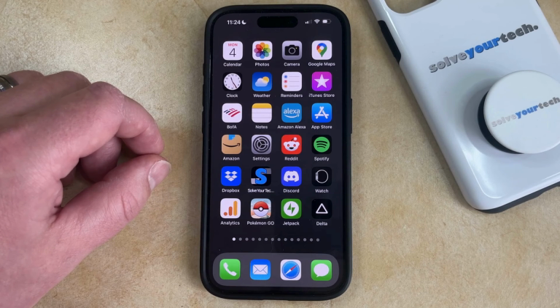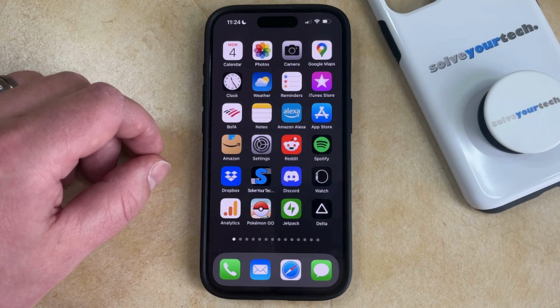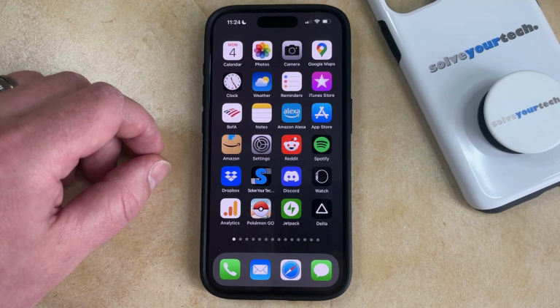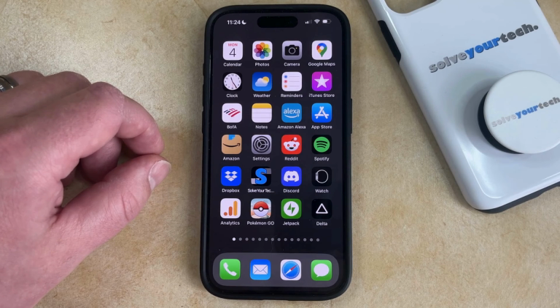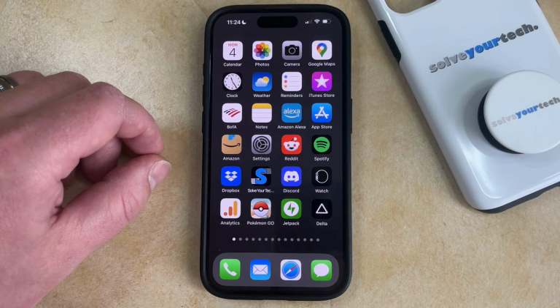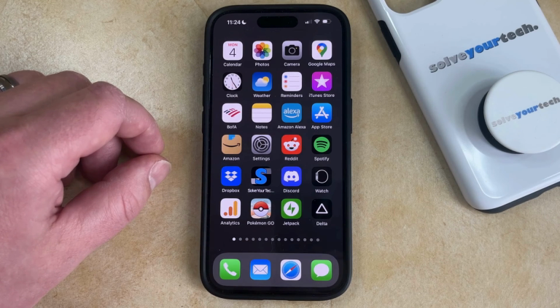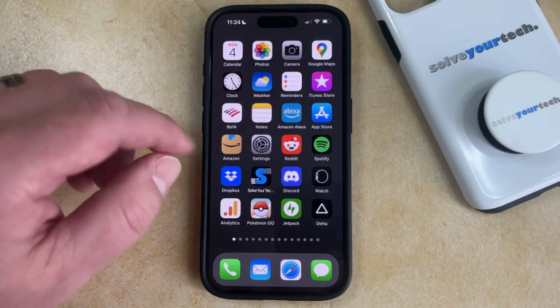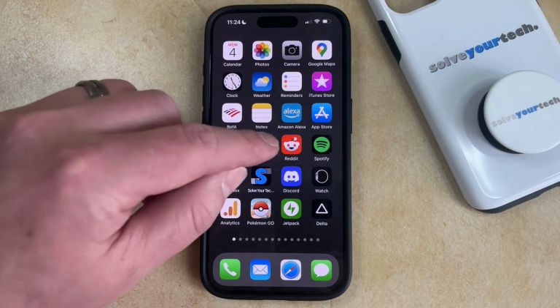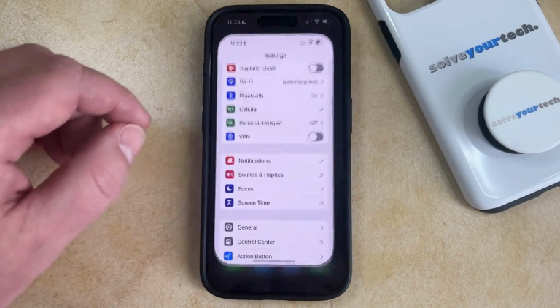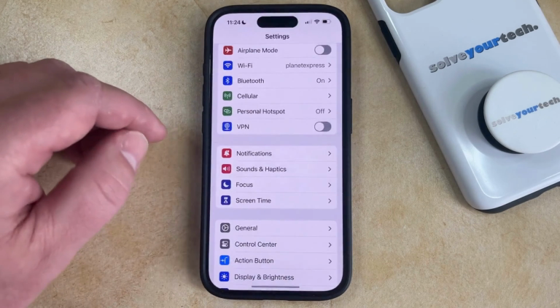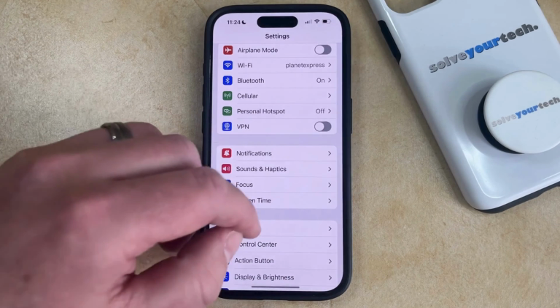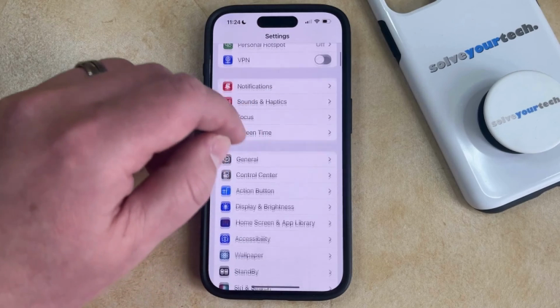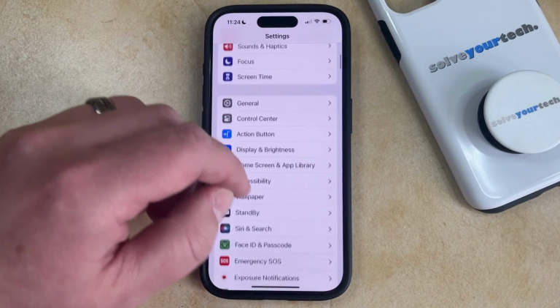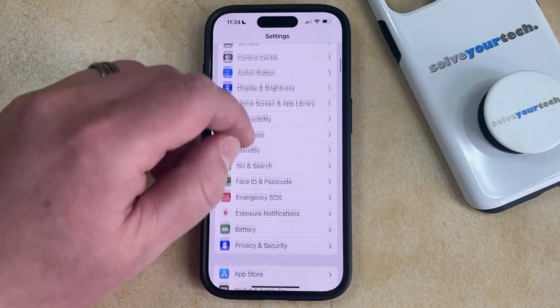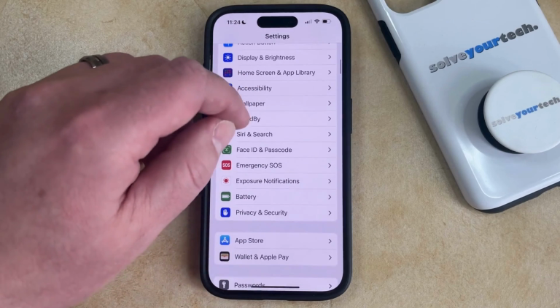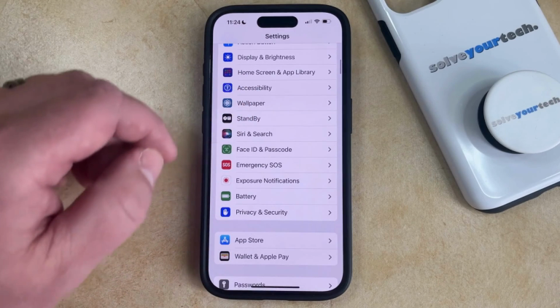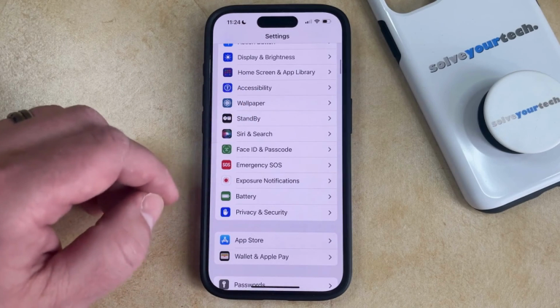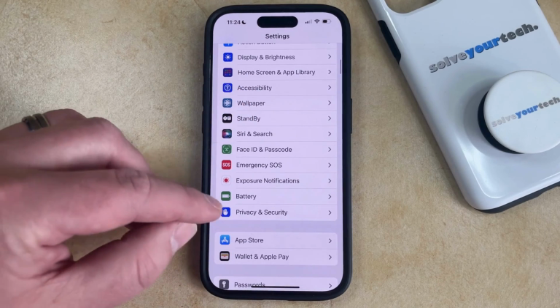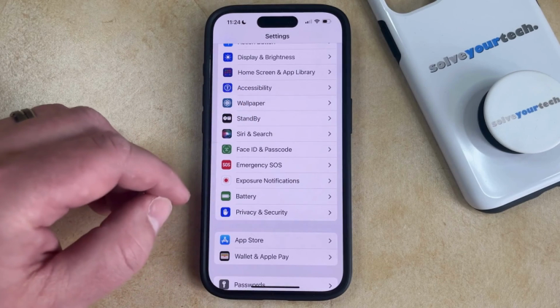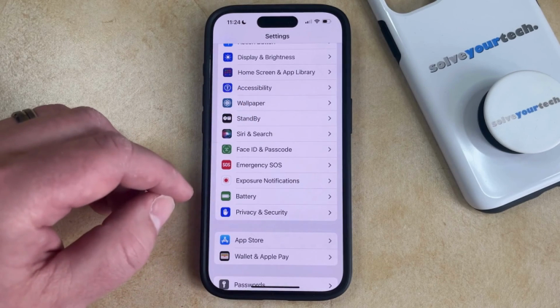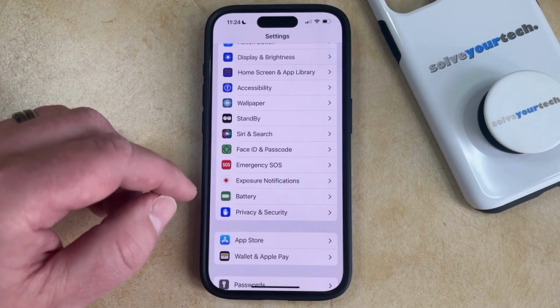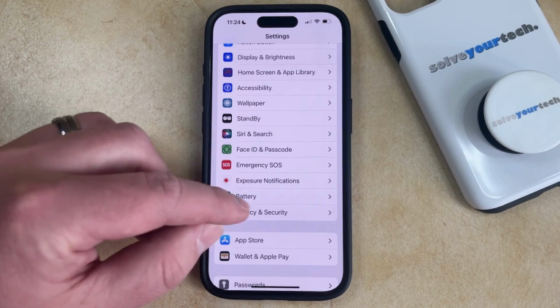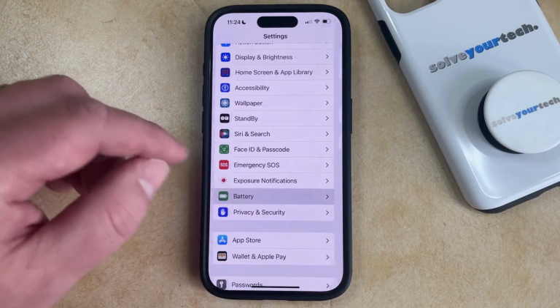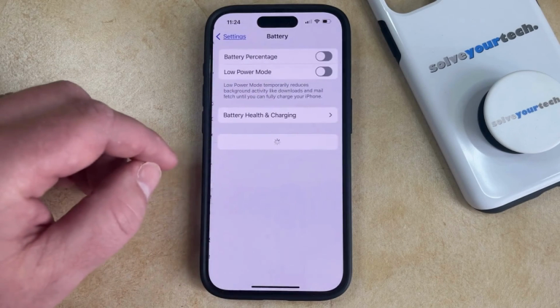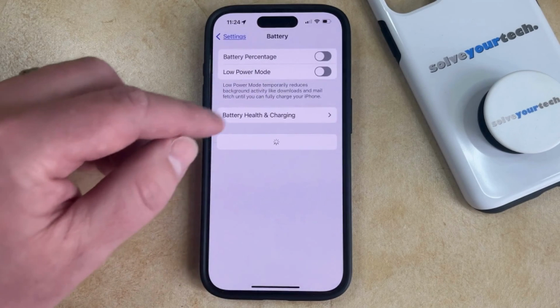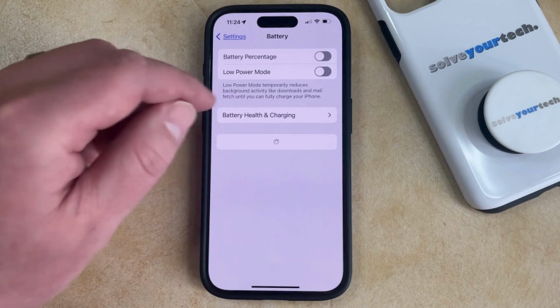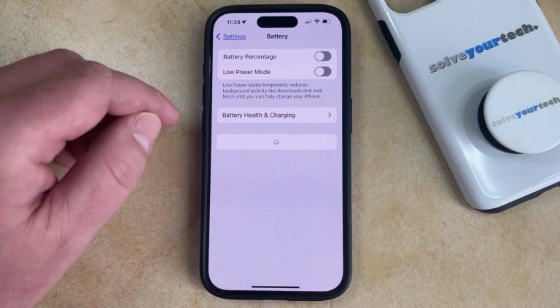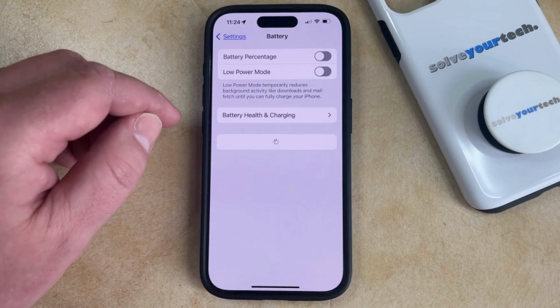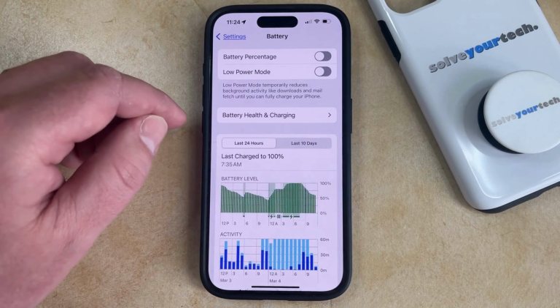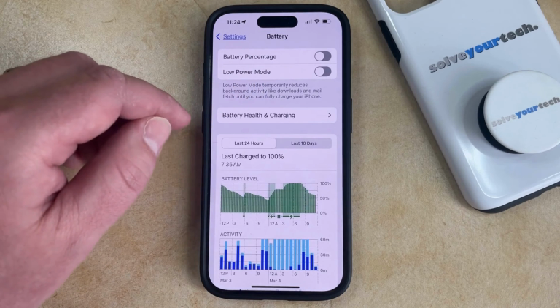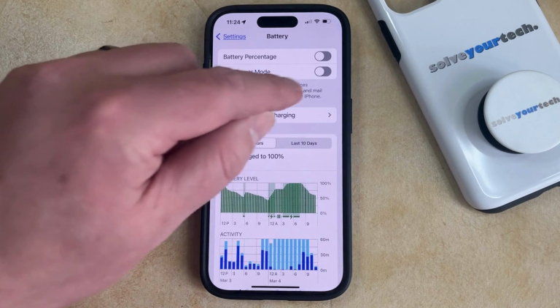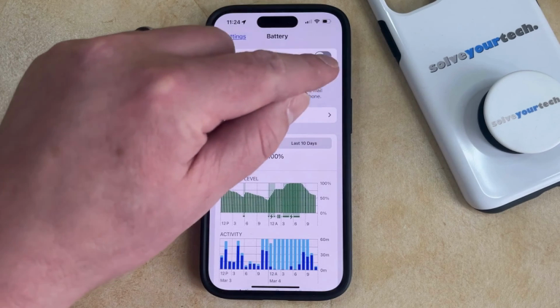If you would like to activate low power mode then you can open the settings menu. You can then scroll down and choose the battery option from this menu and then you can tap the button to the right of low power mode to turn it on.